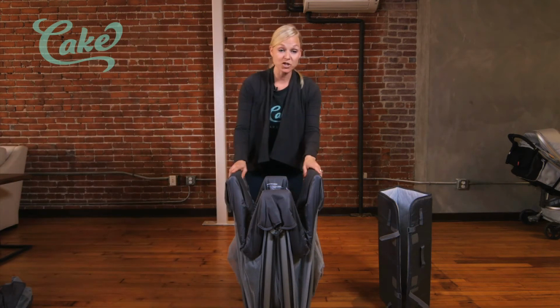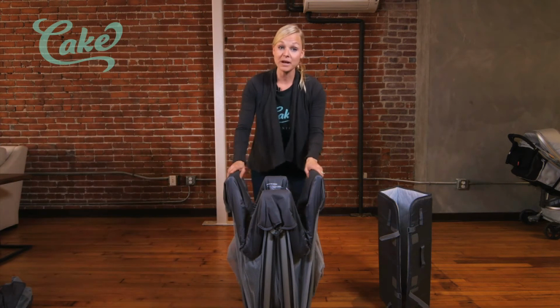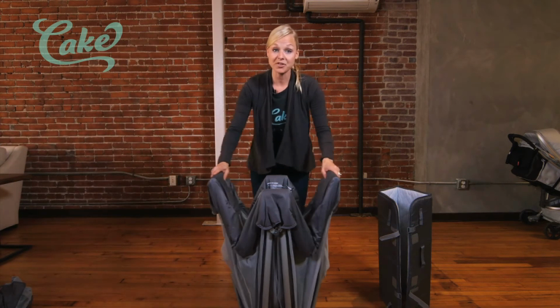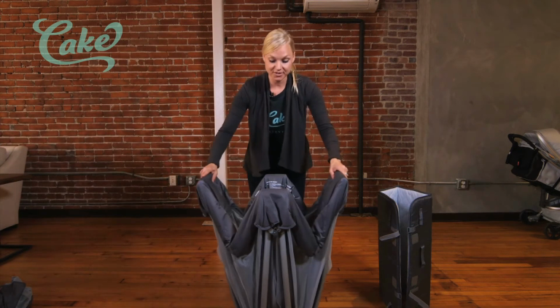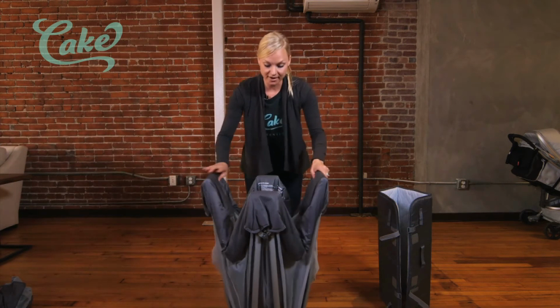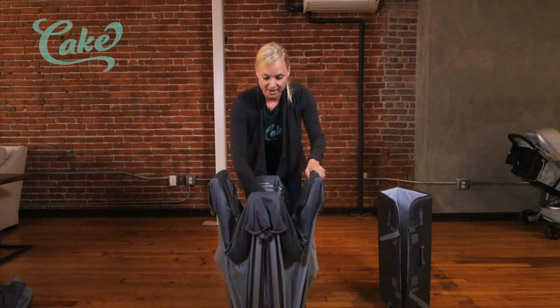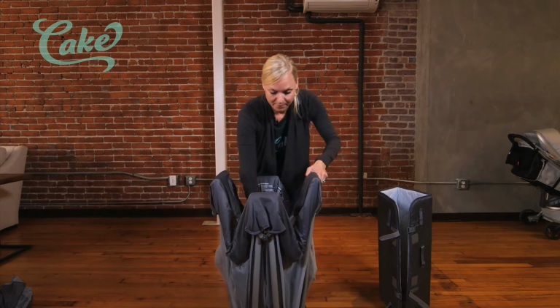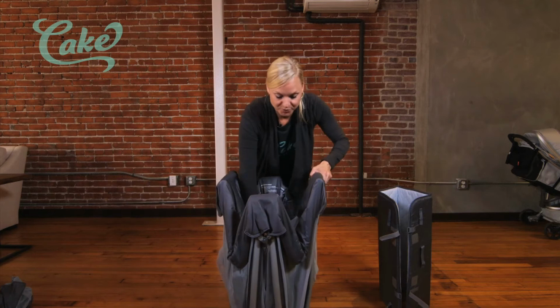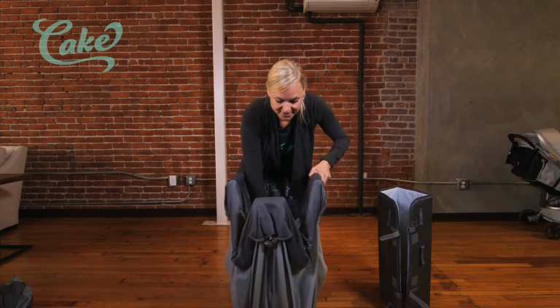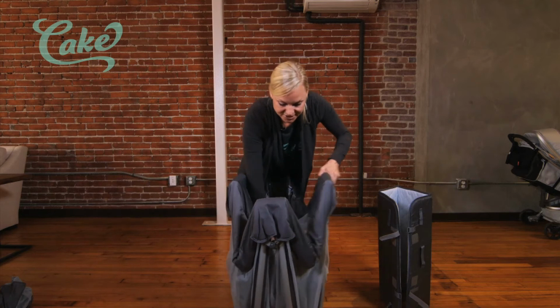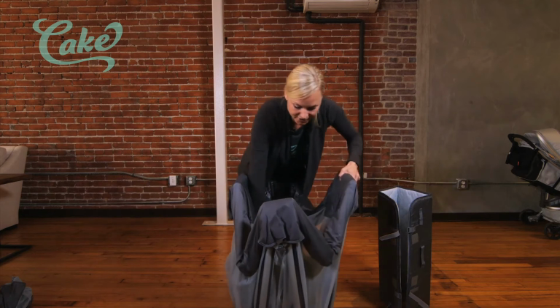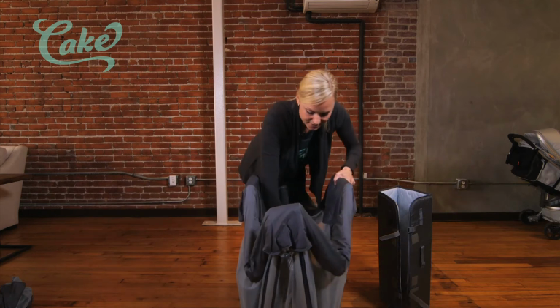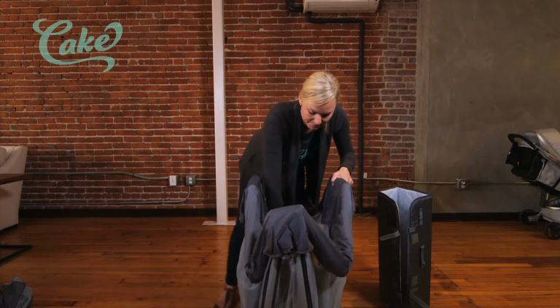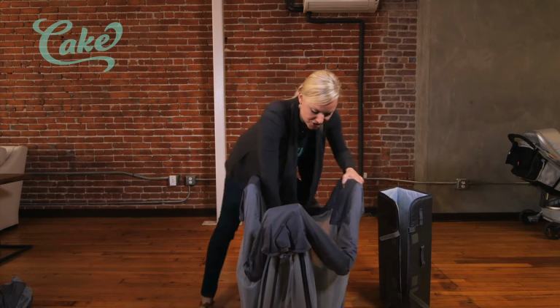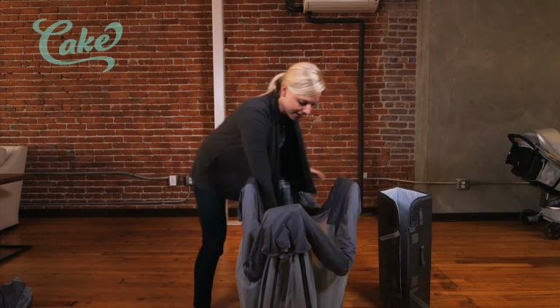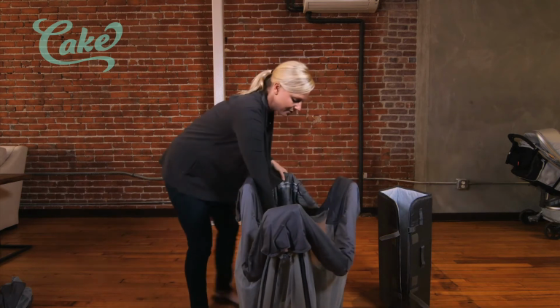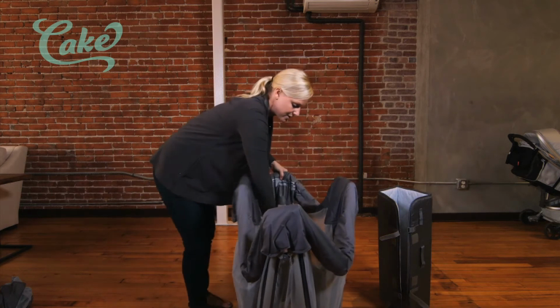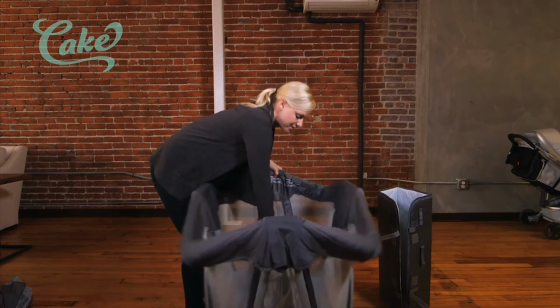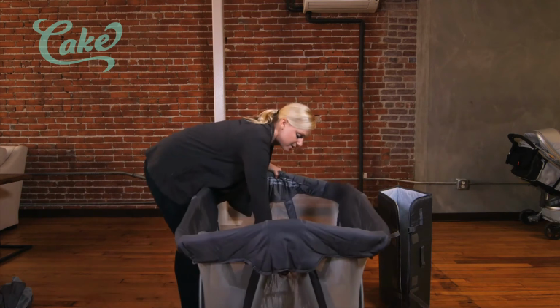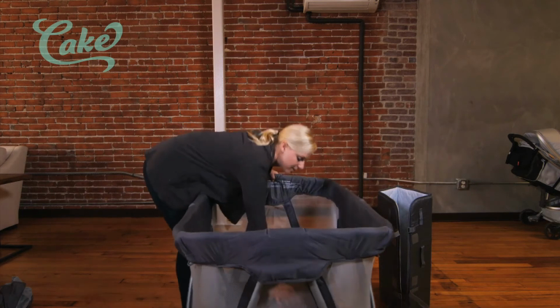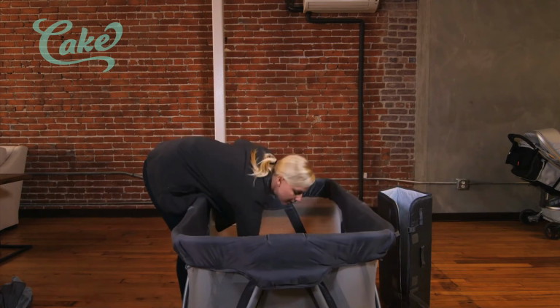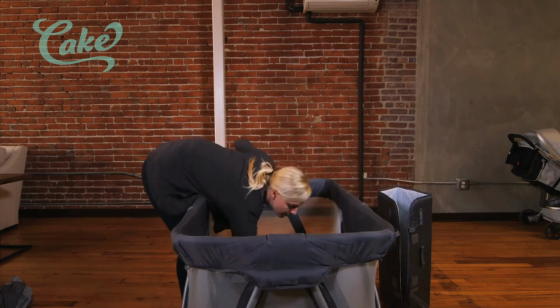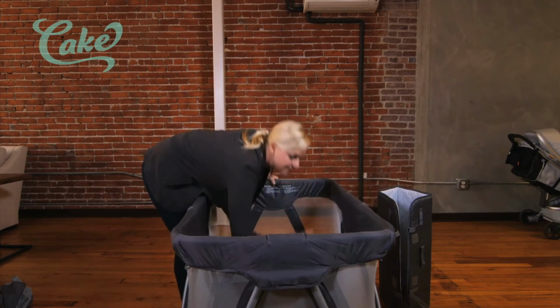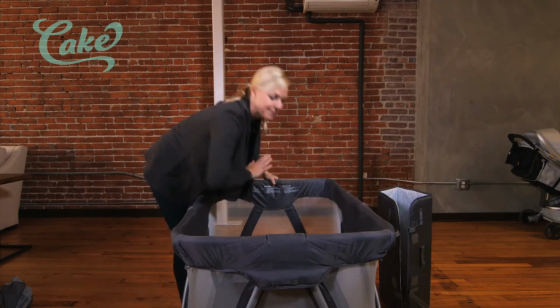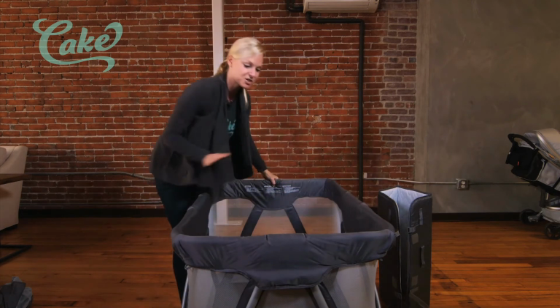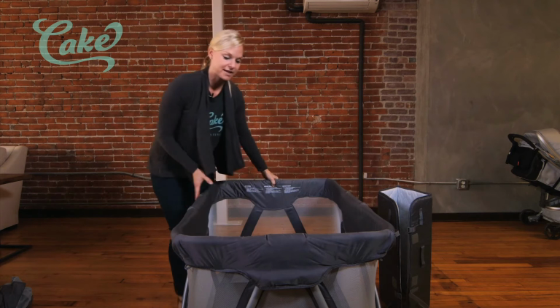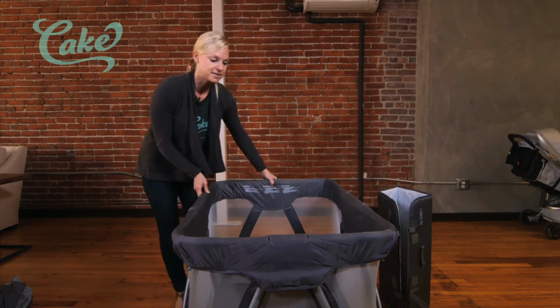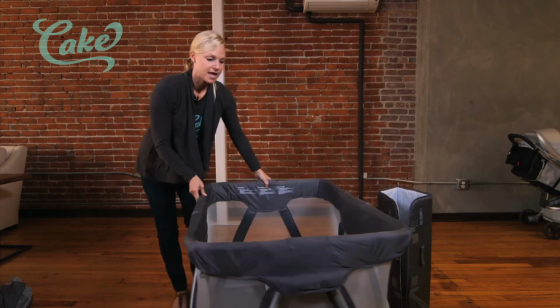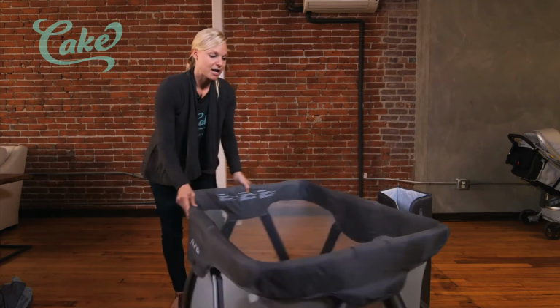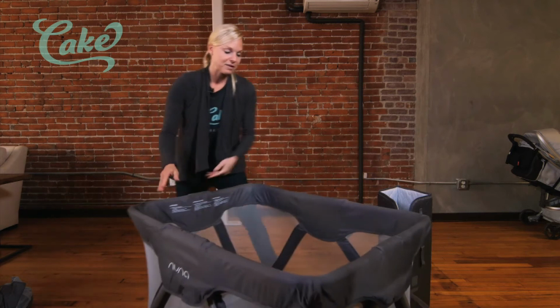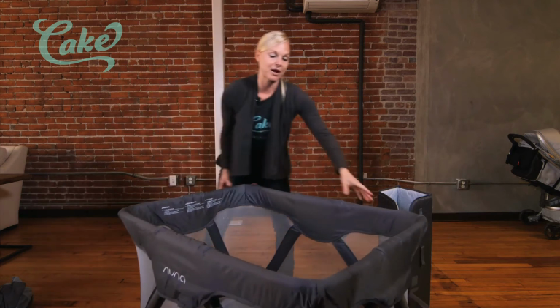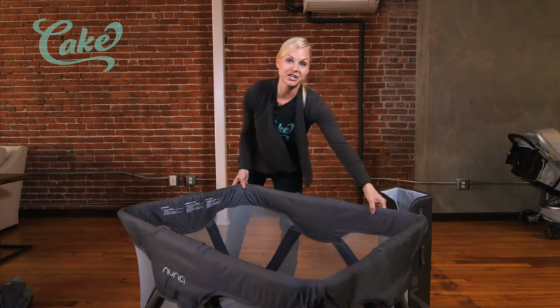Let's open up the Nuna Sena. I'm going to depress the center here and push it down. It snaps into place — I'll flip it around here.